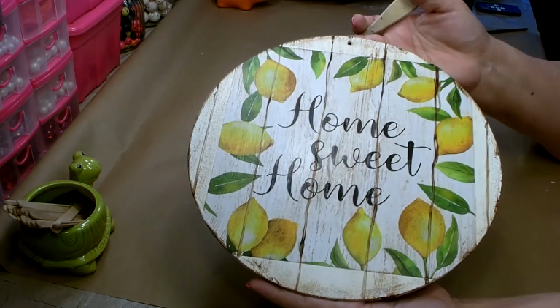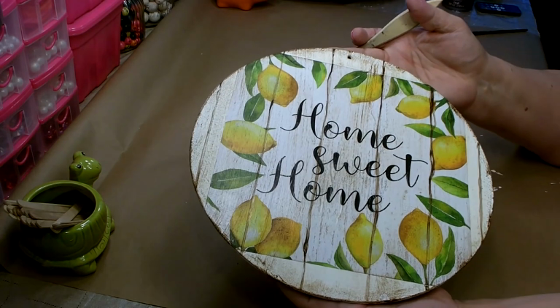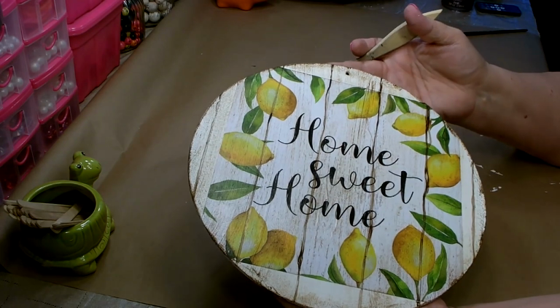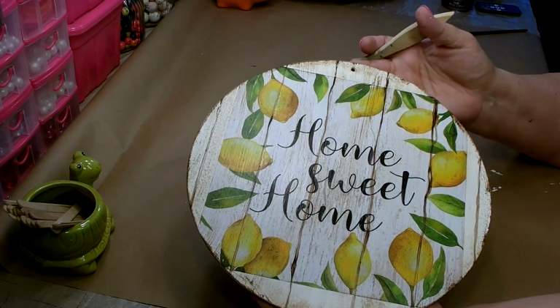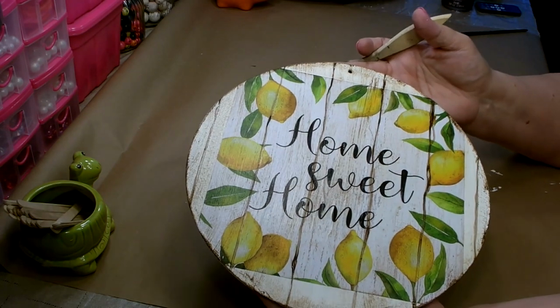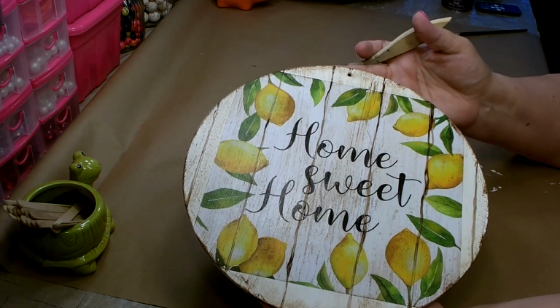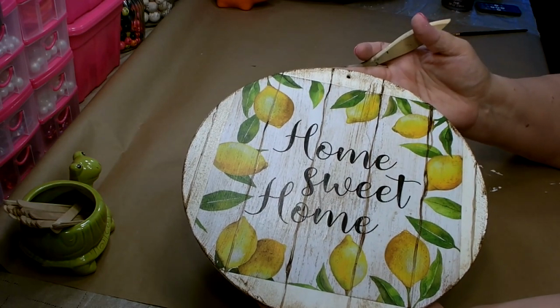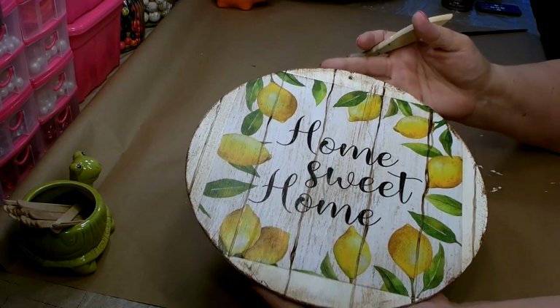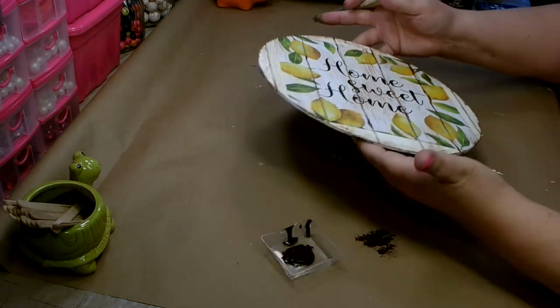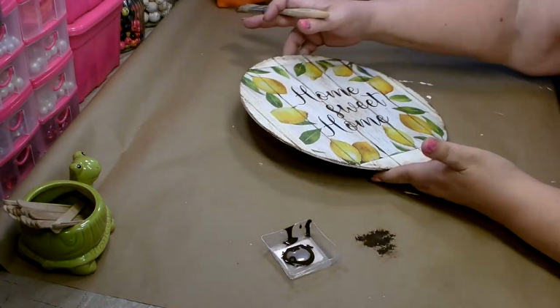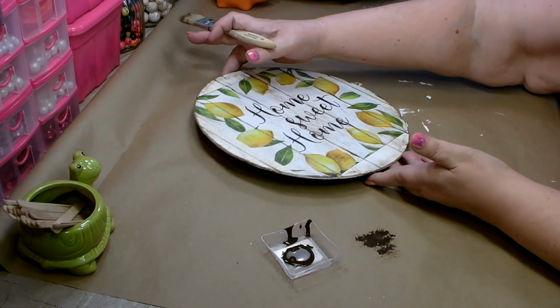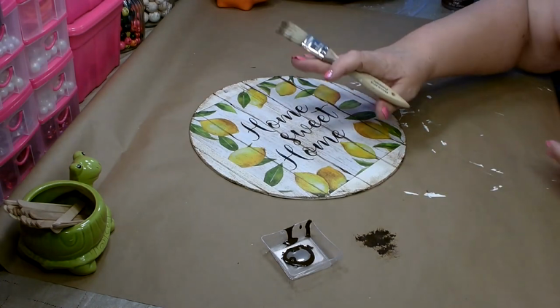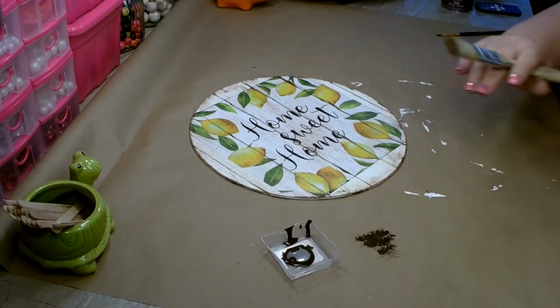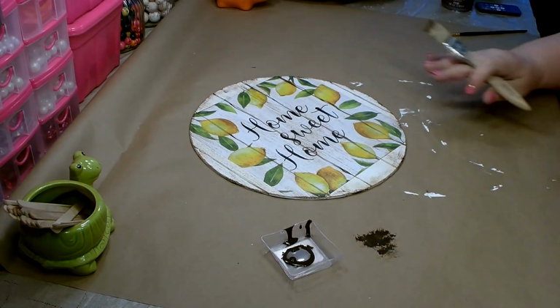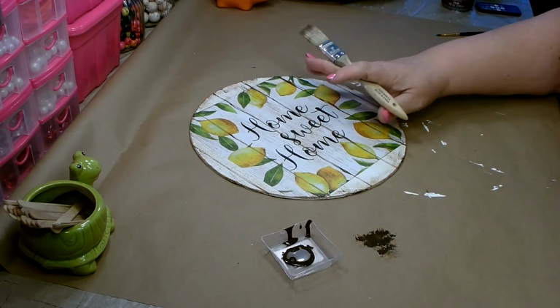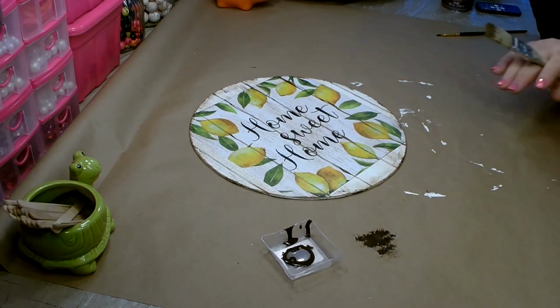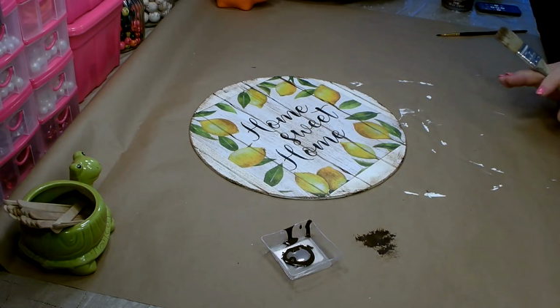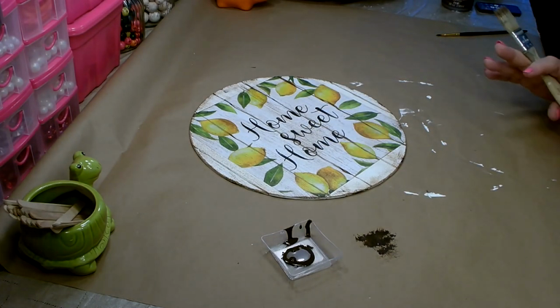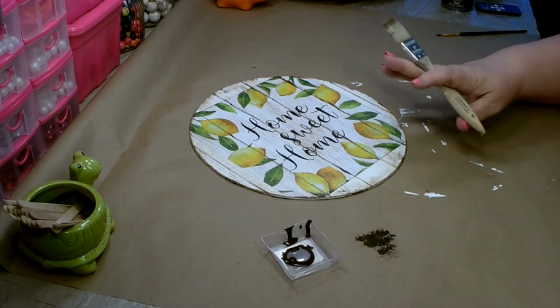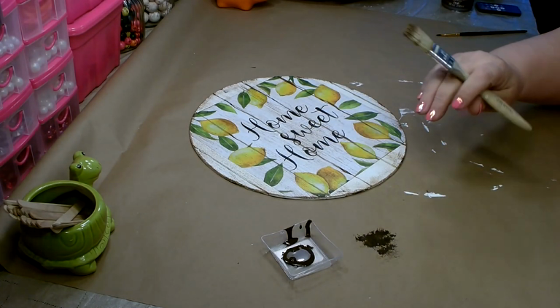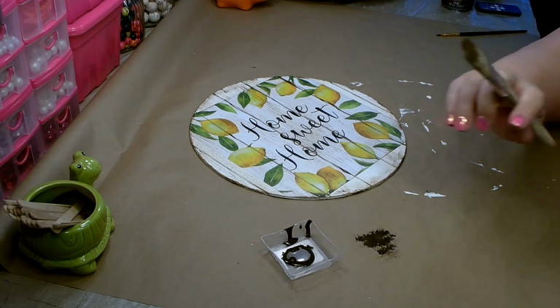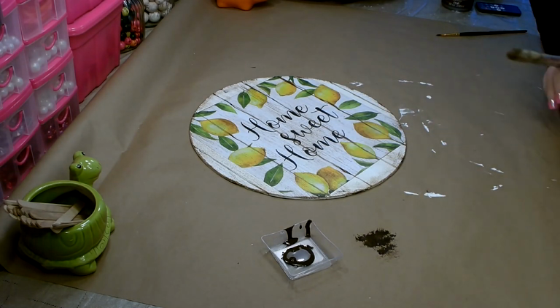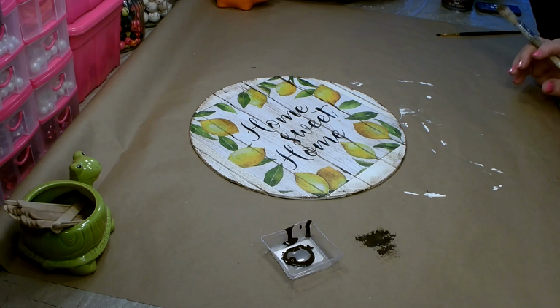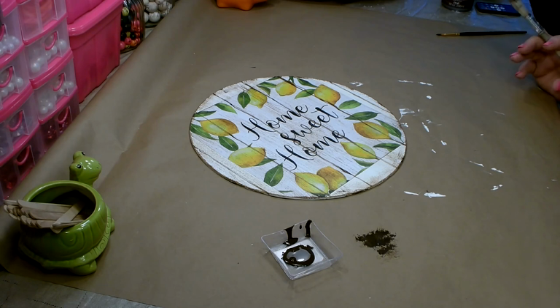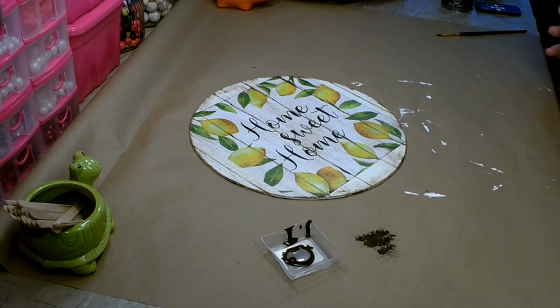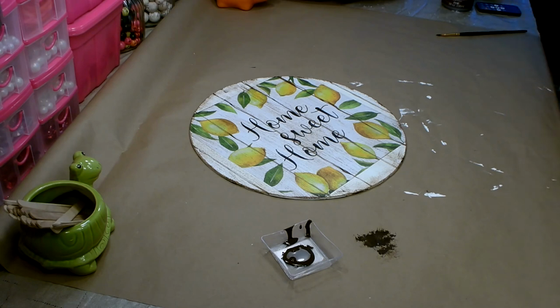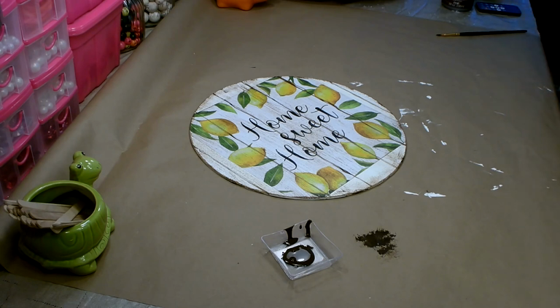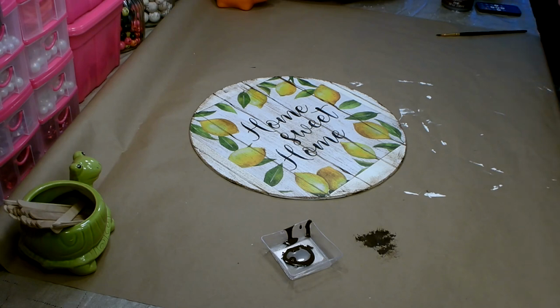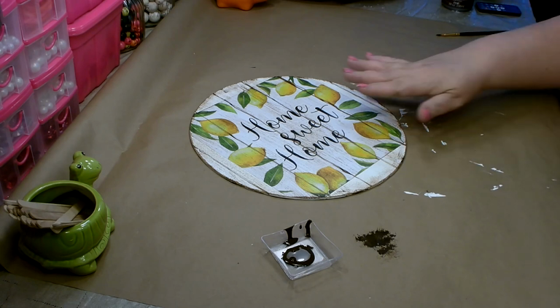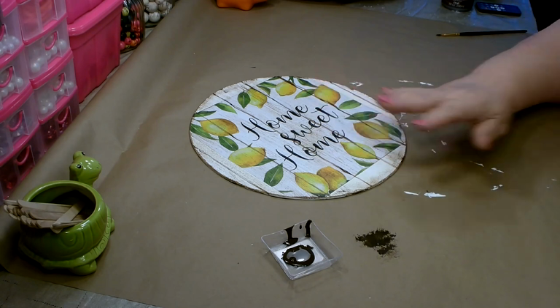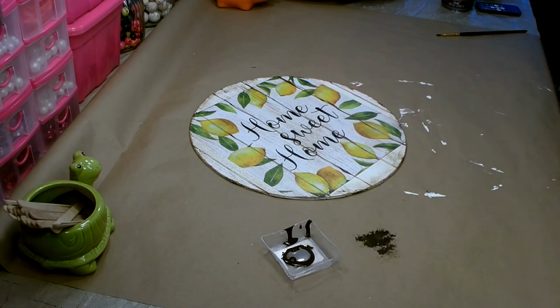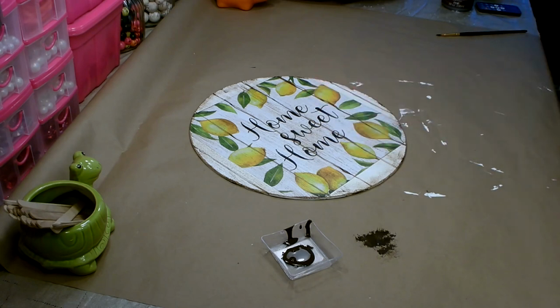Once you get it the way you like it, go ahead and set that aside. Let it dry, and then I'll show you how to fix it if you got too much on. You want to let this dry first.